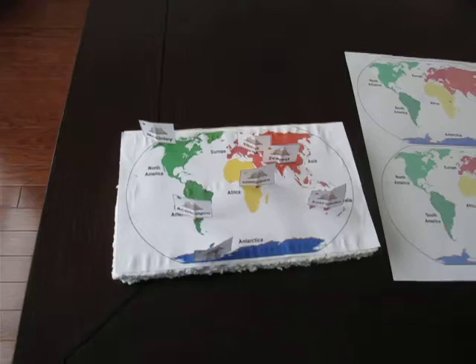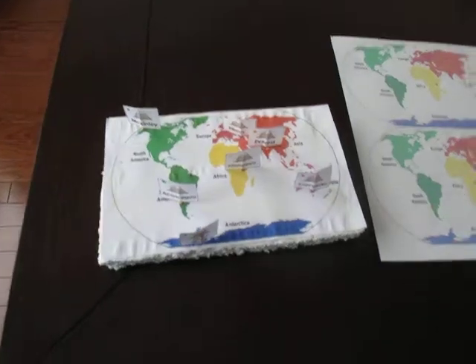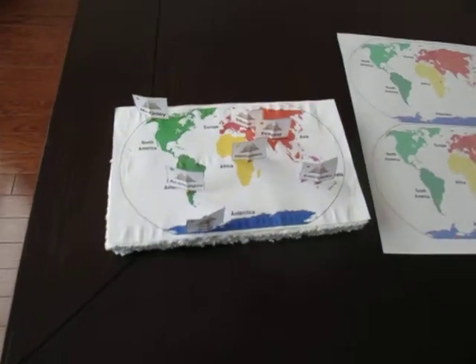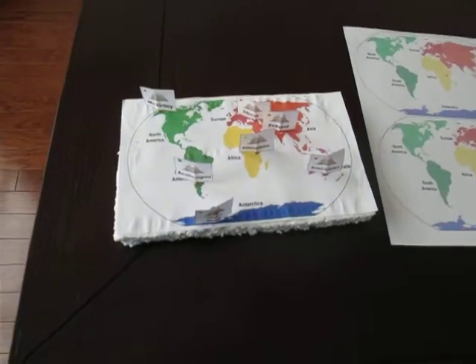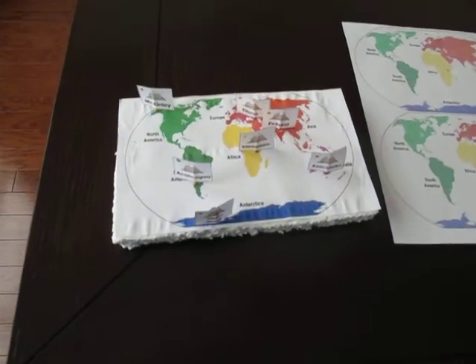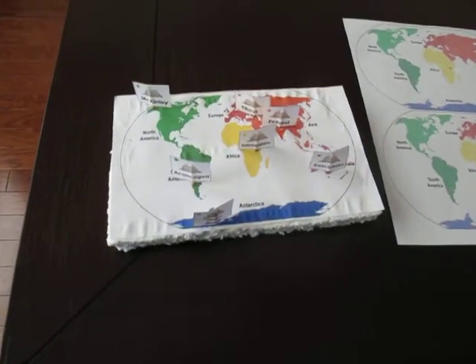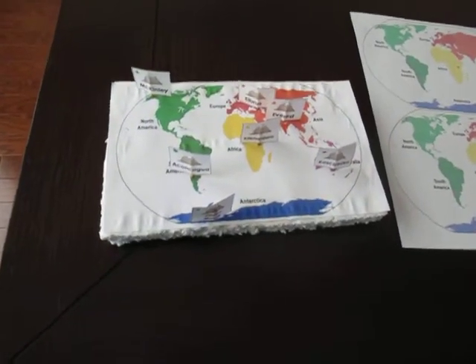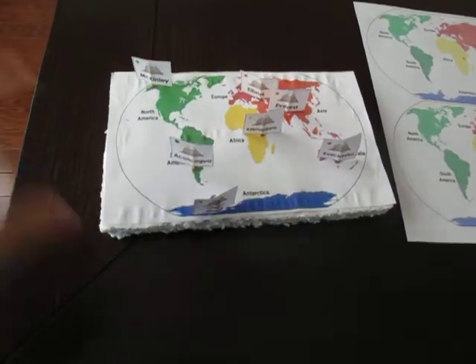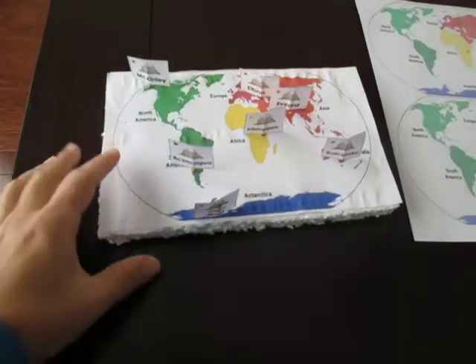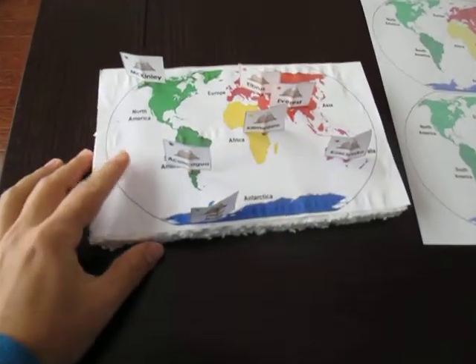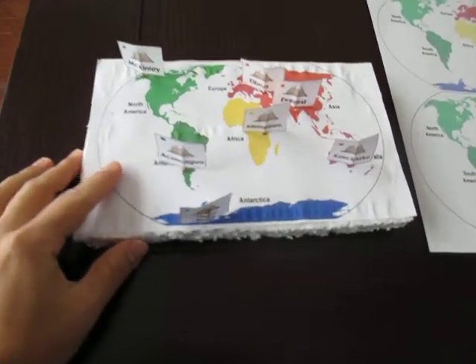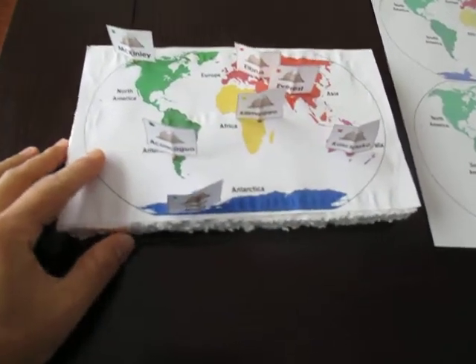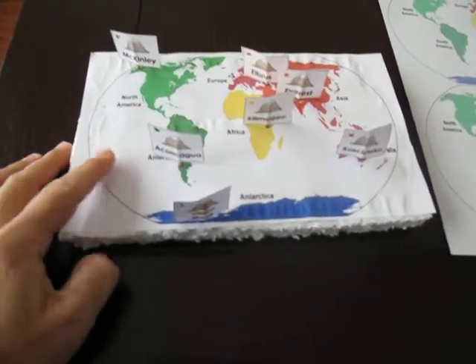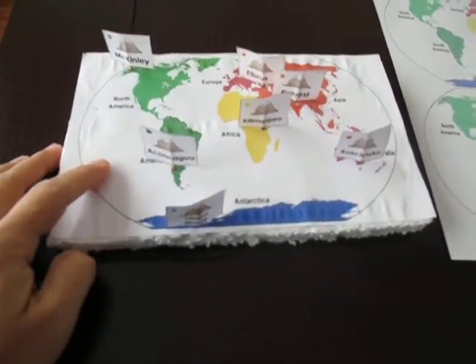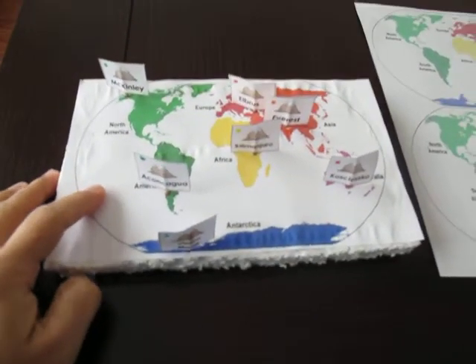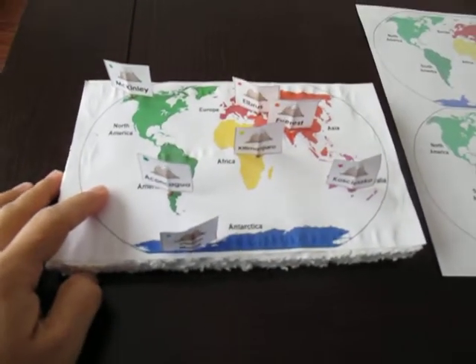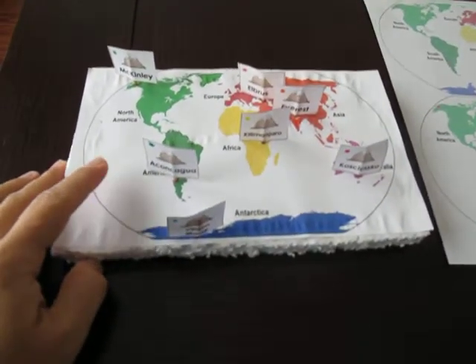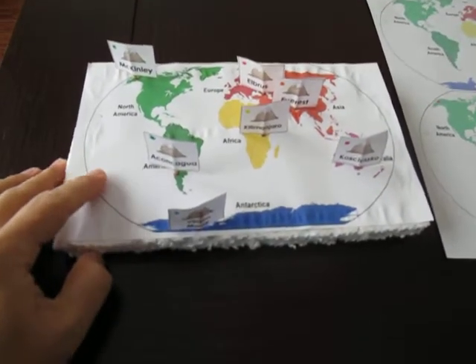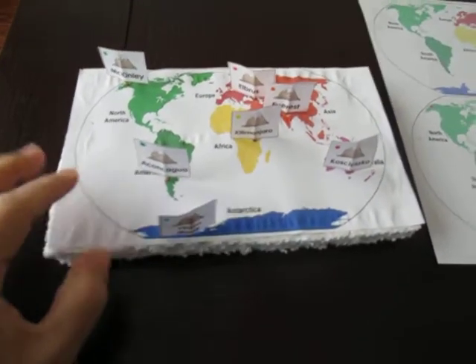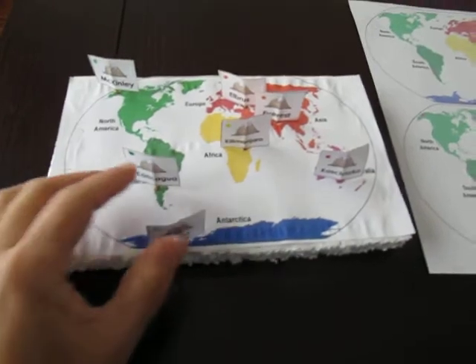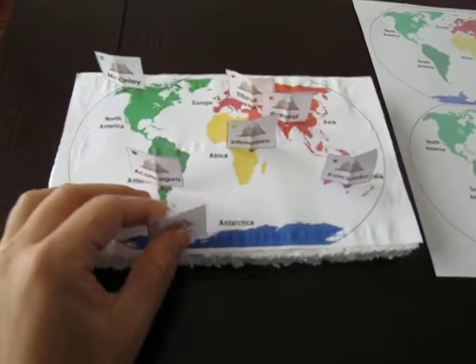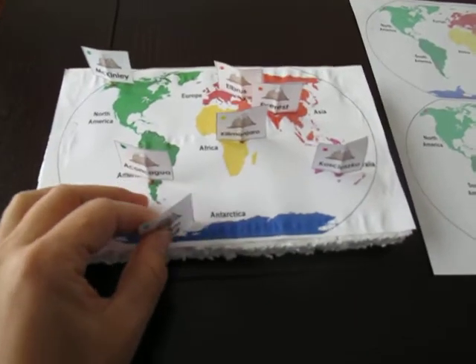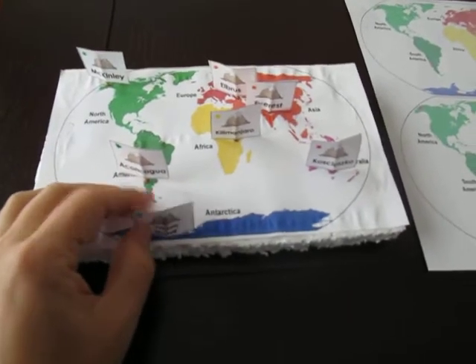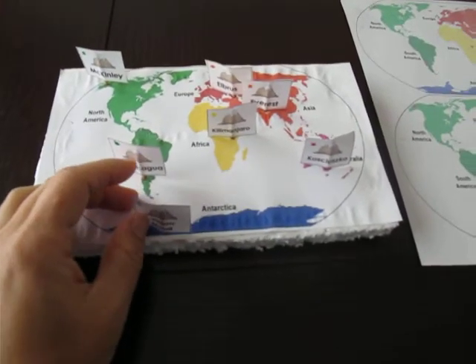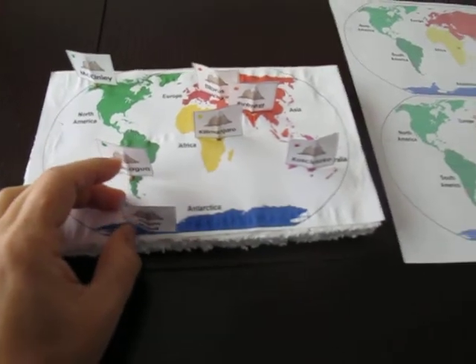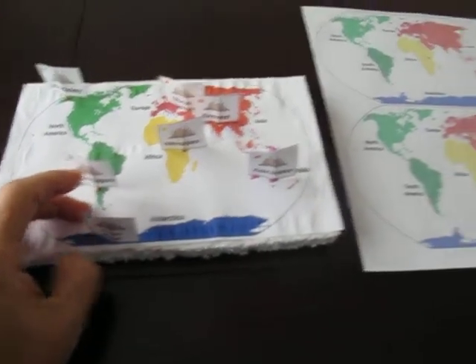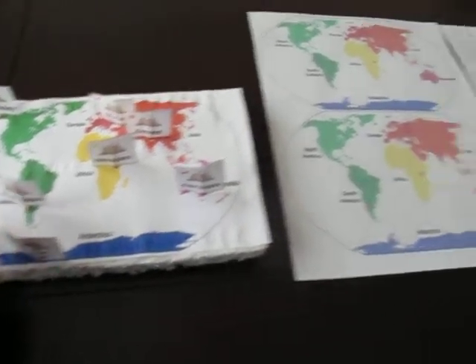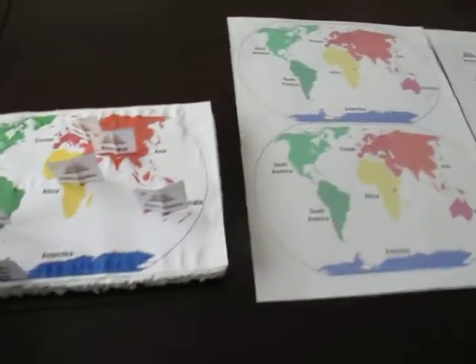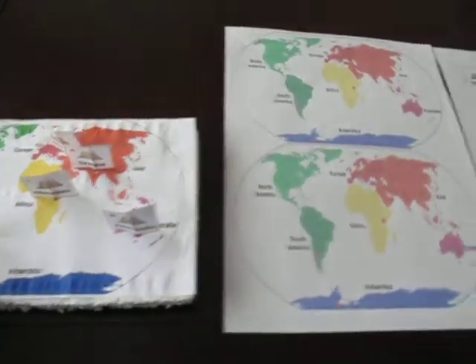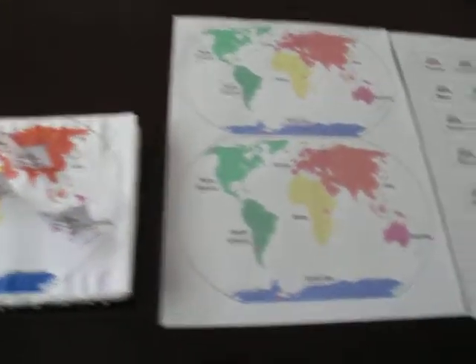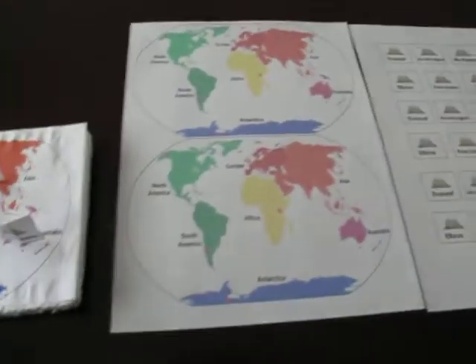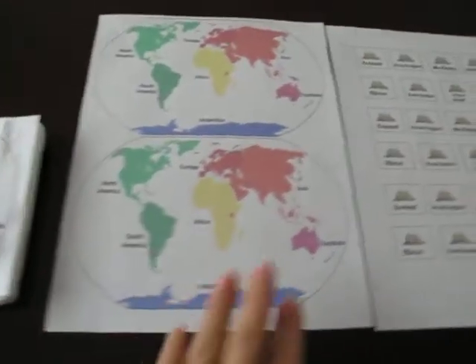For Wave 15 we have another fun little project. It's kind of like a little model that we built for the highest mountains in each continent. I'll show you how we made it.